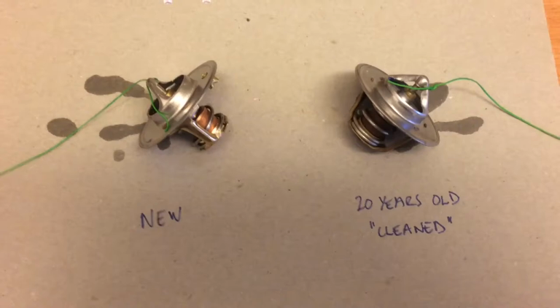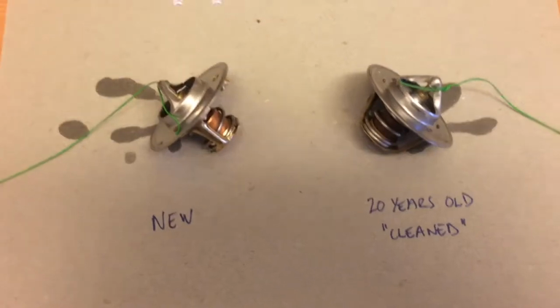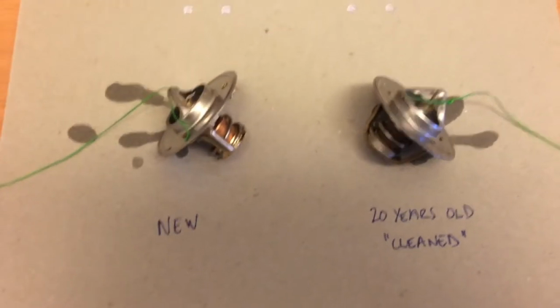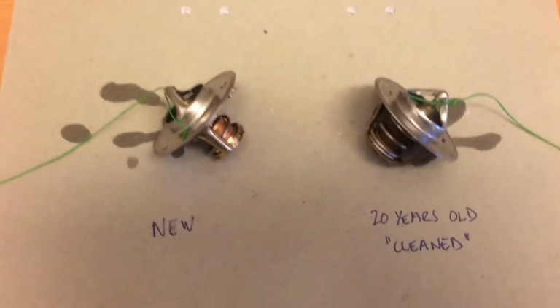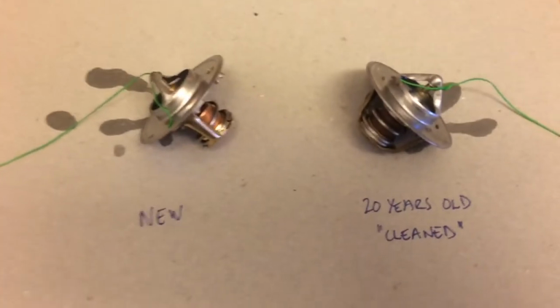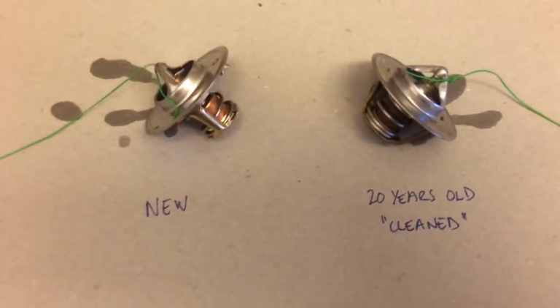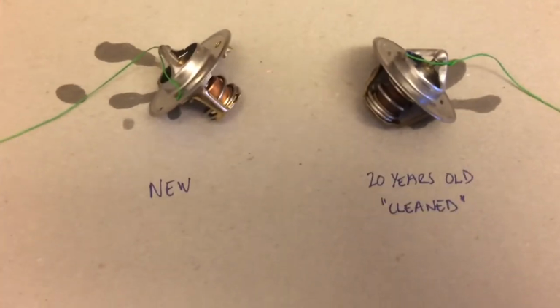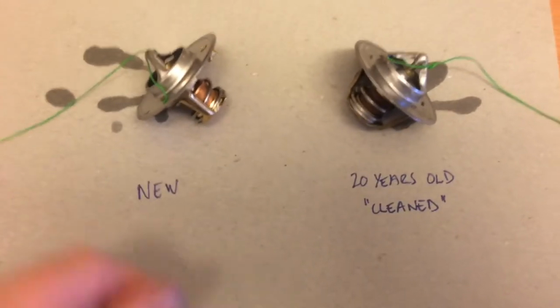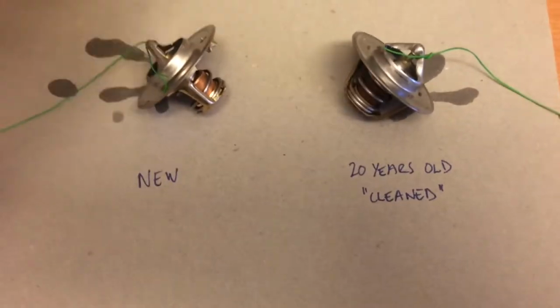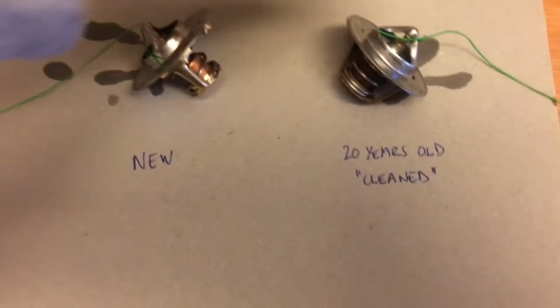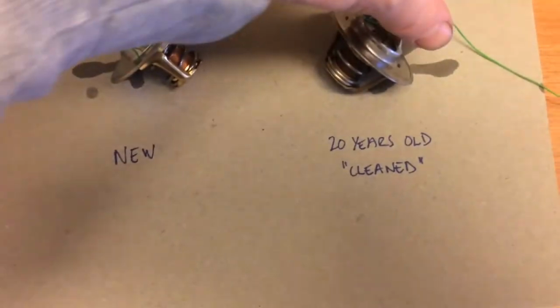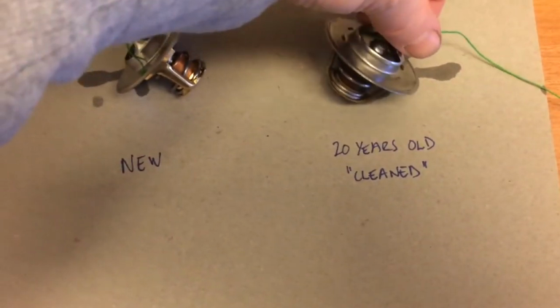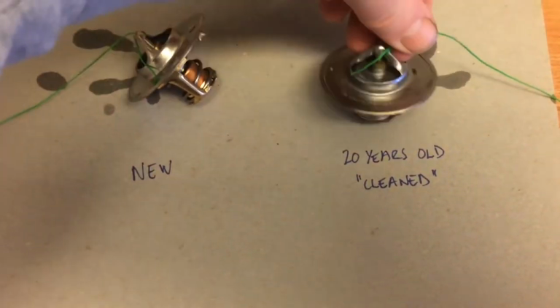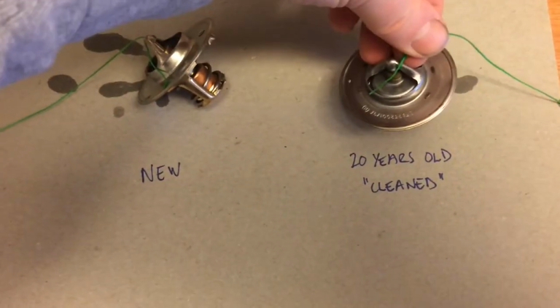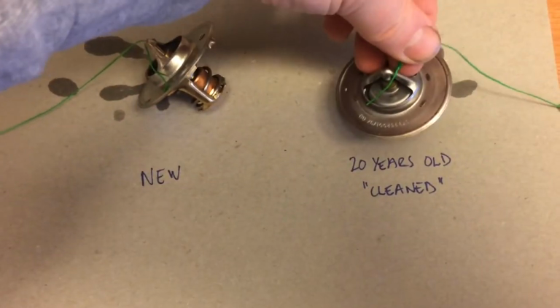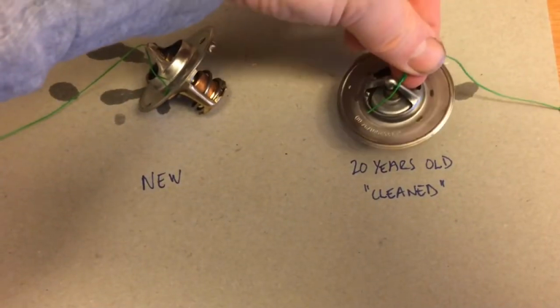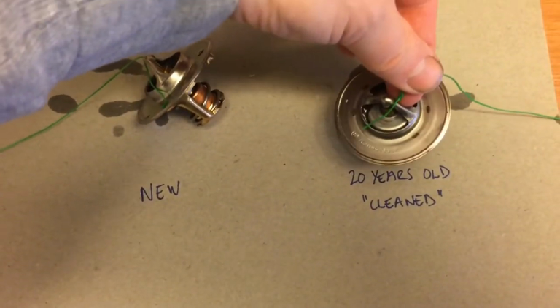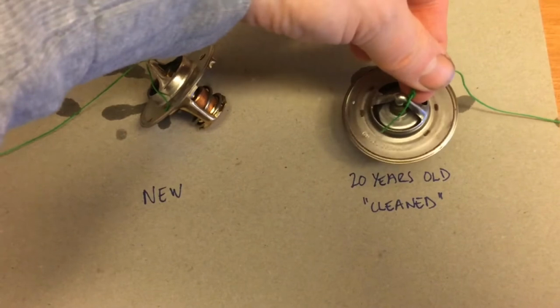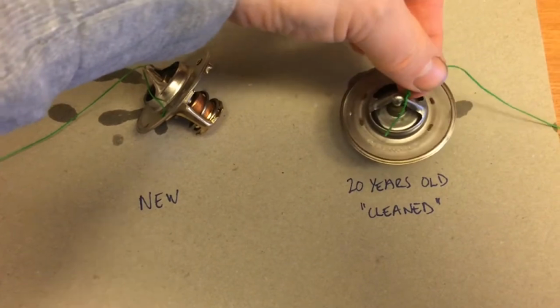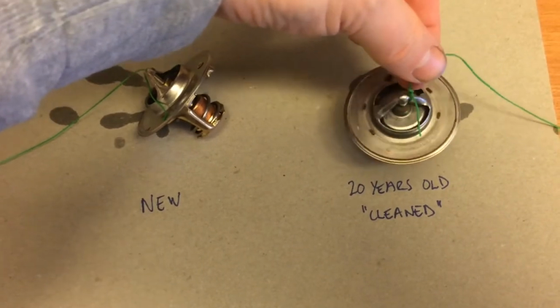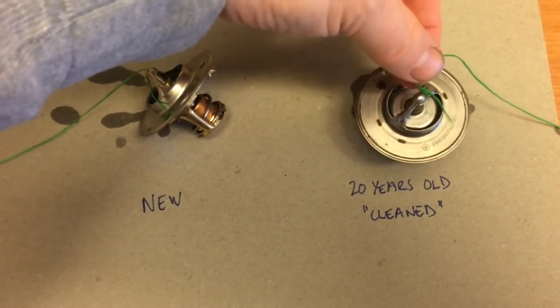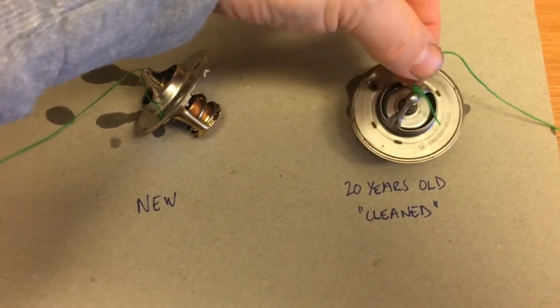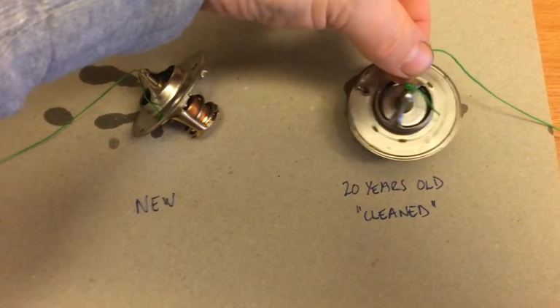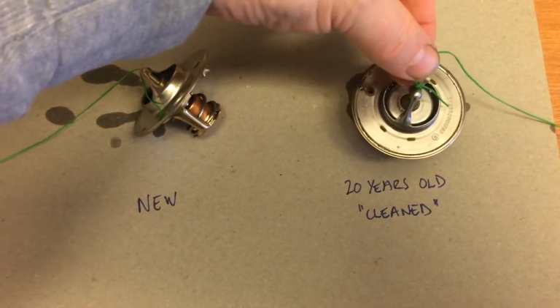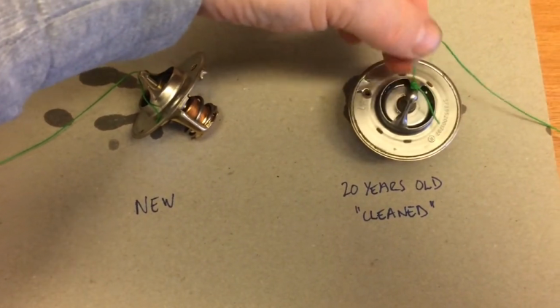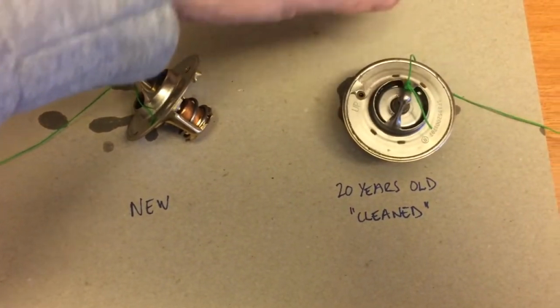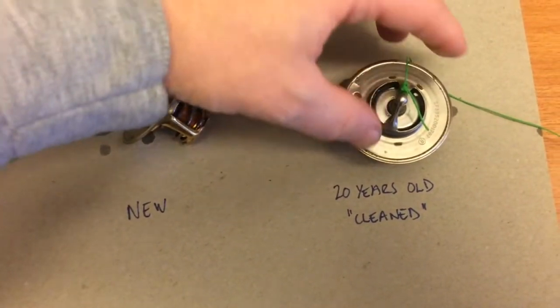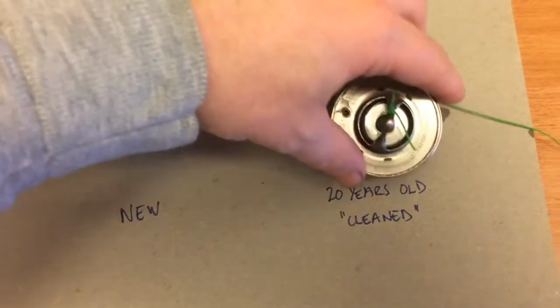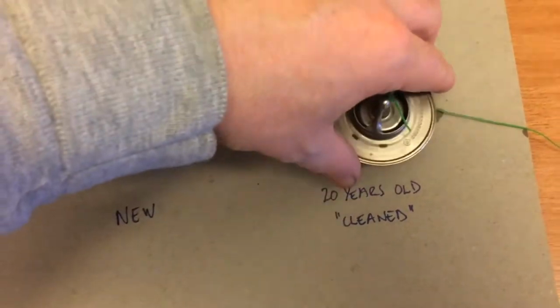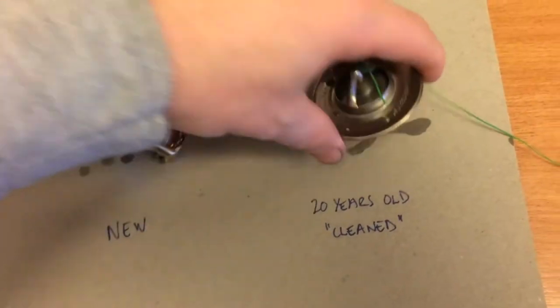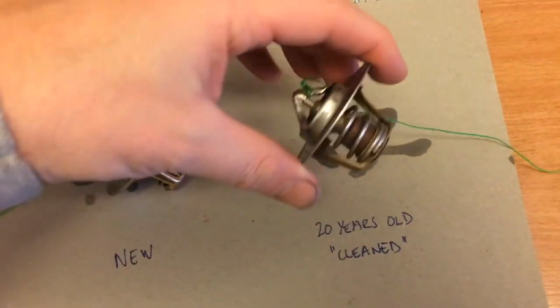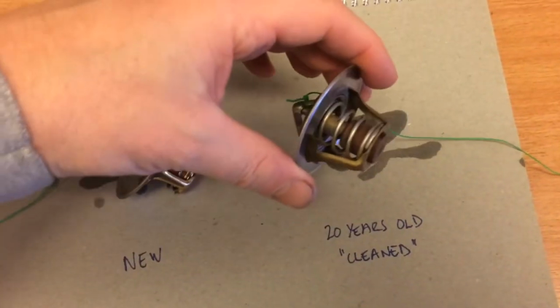Hi guys, today we're going to run a comparison. This is the thermostat that I cleaned in the acetic acid in my previous video. It's a 20-year-old one. Take a look at it.